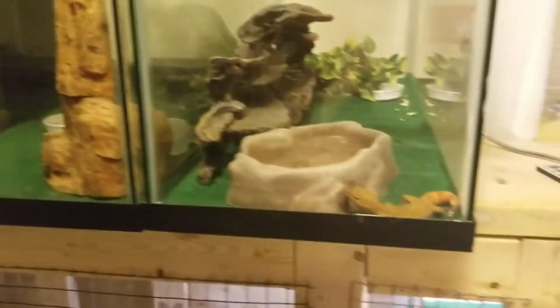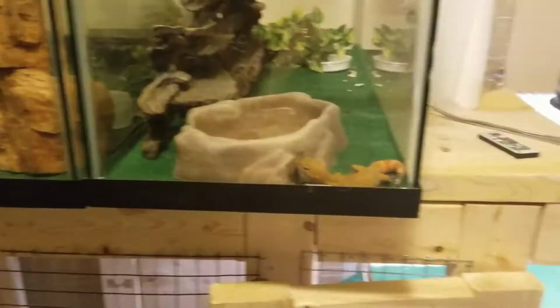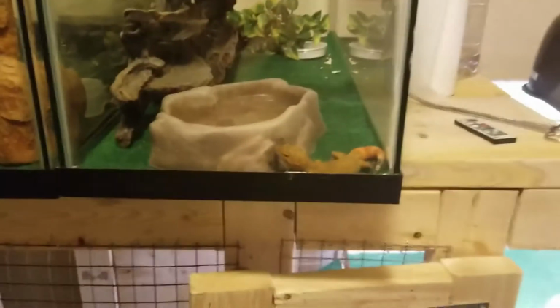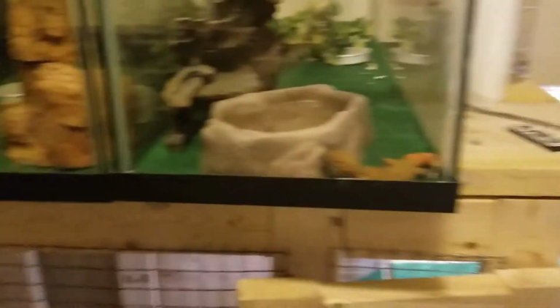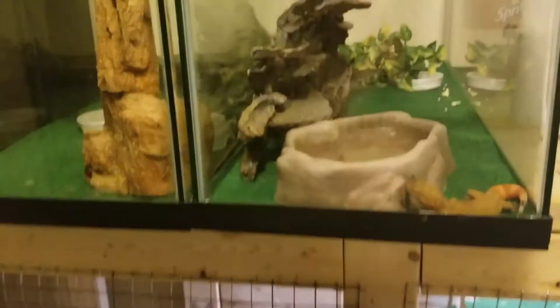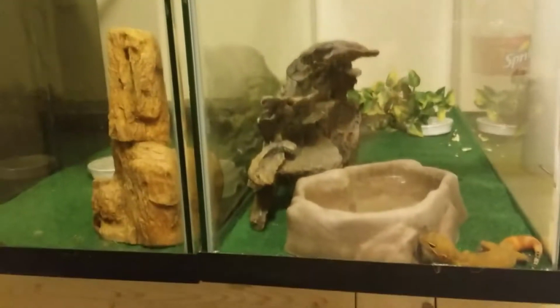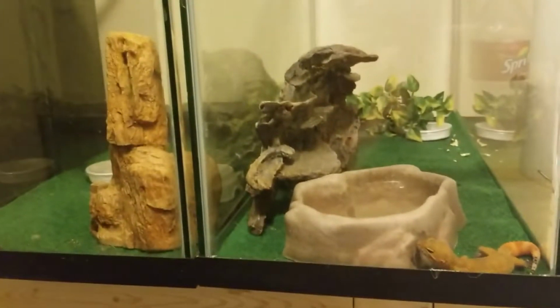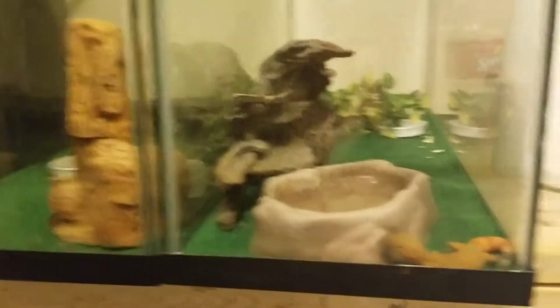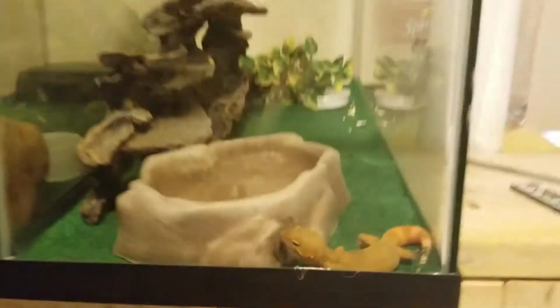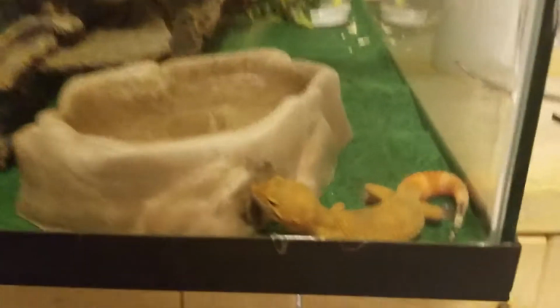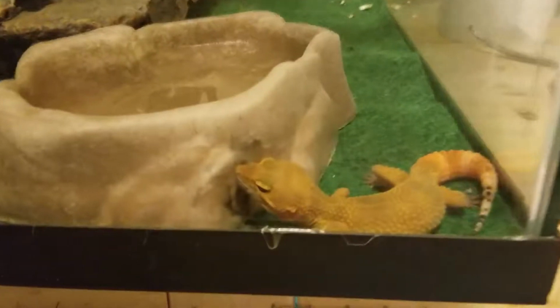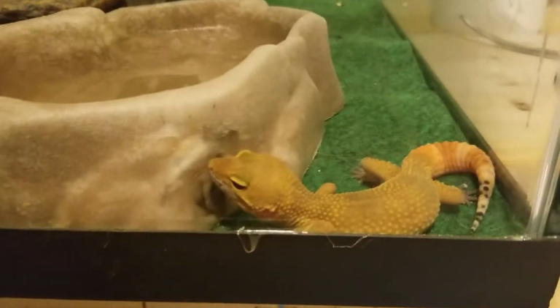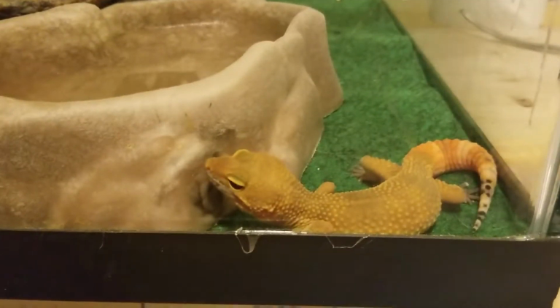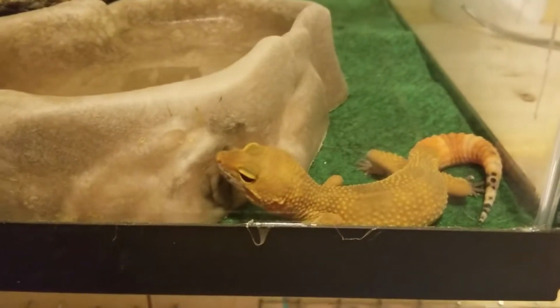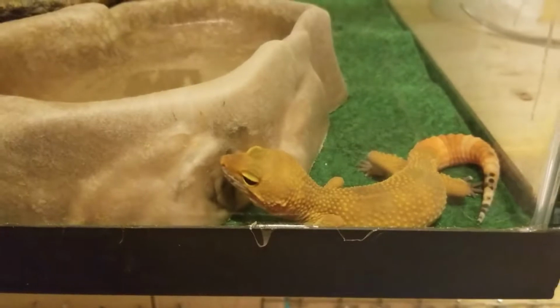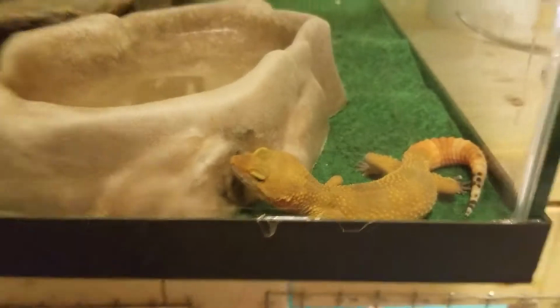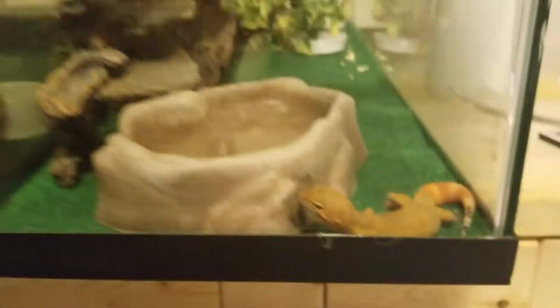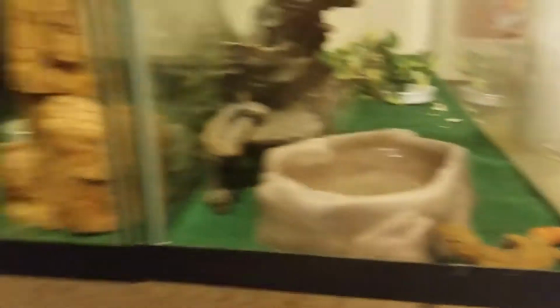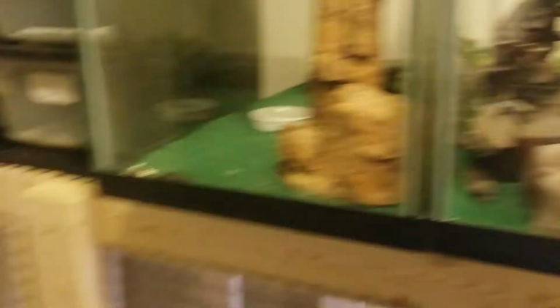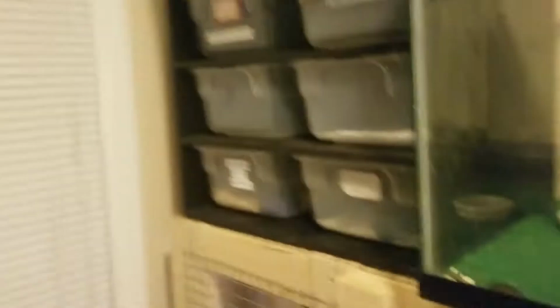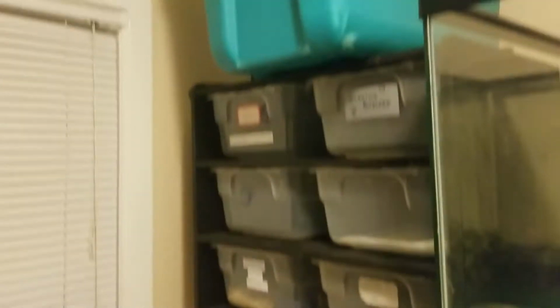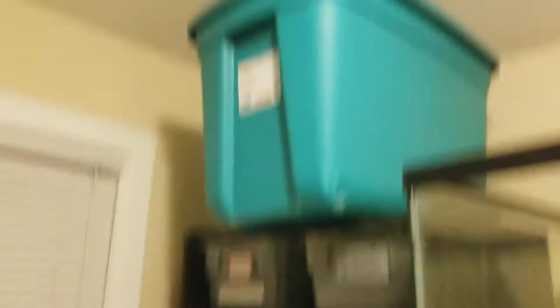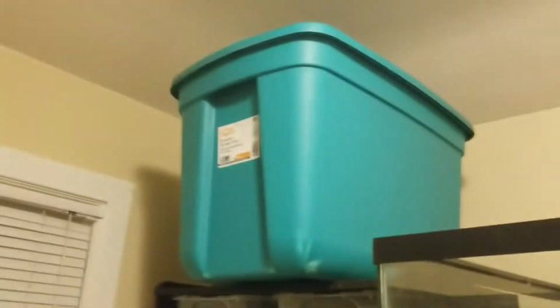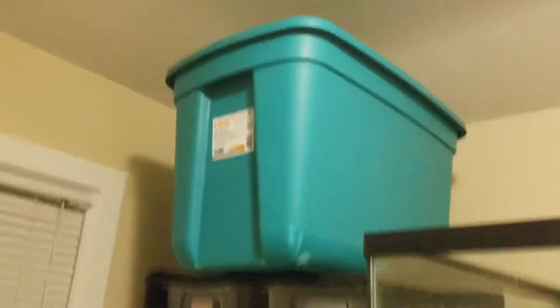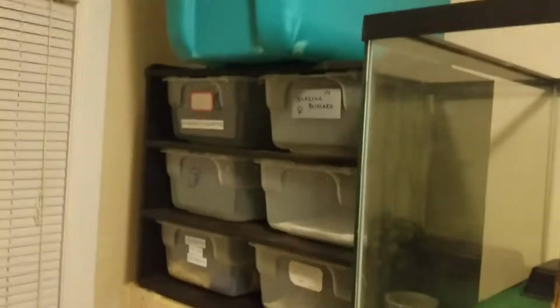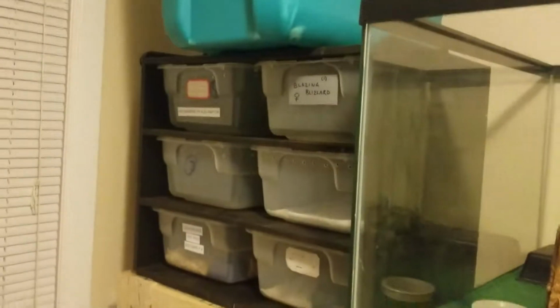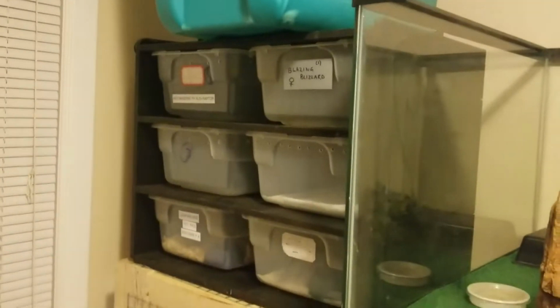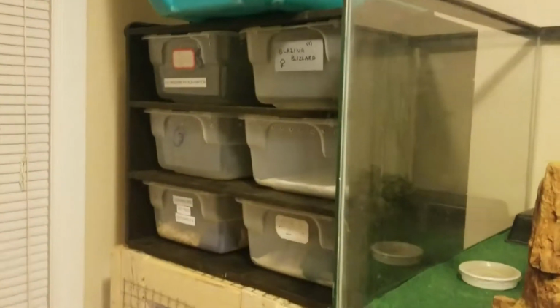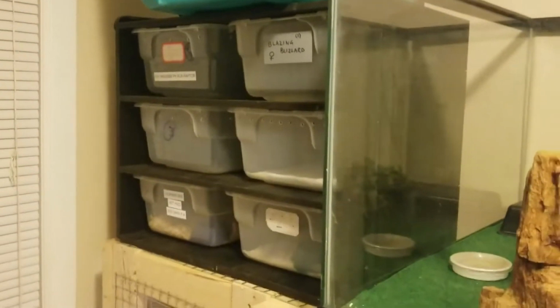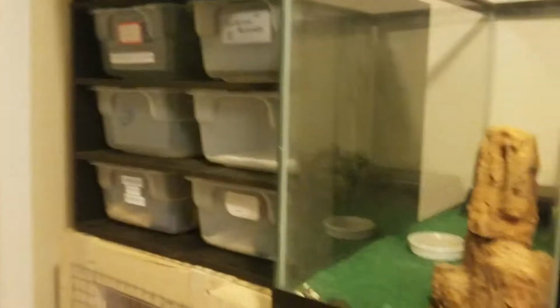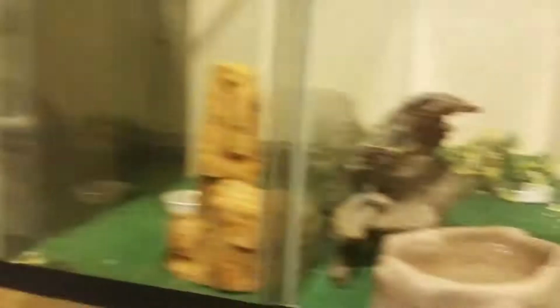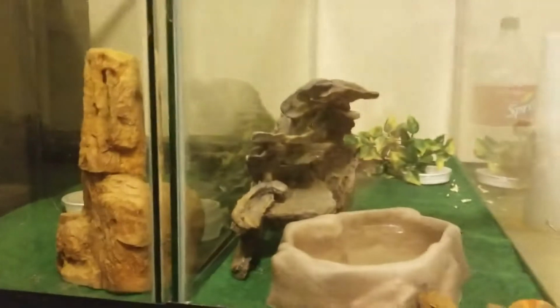On top I just made it so I can put tanks on top to save some room — crickets, just a little rack I have.